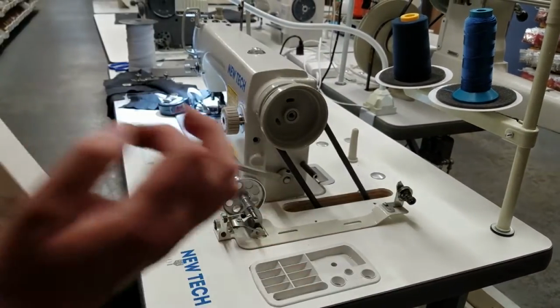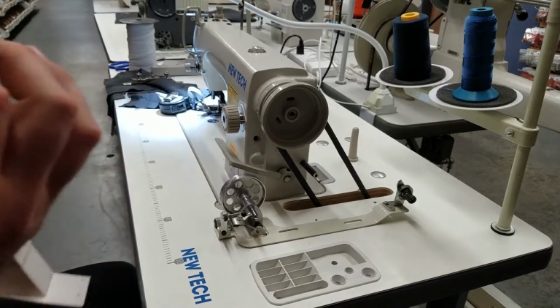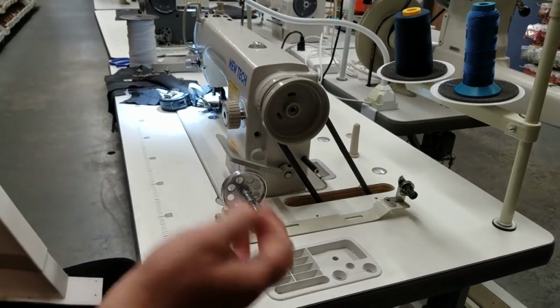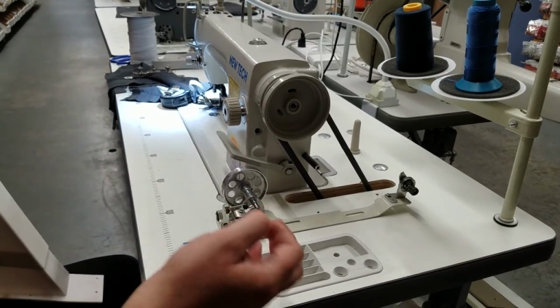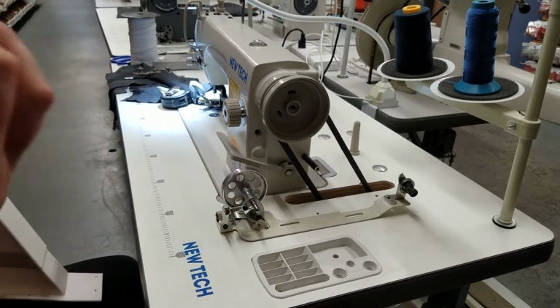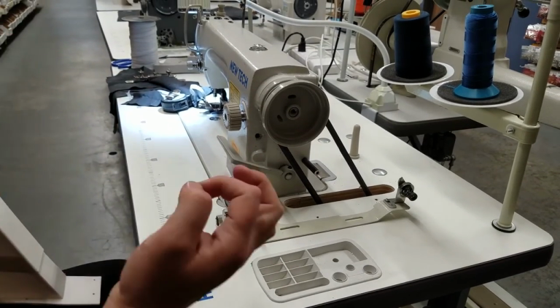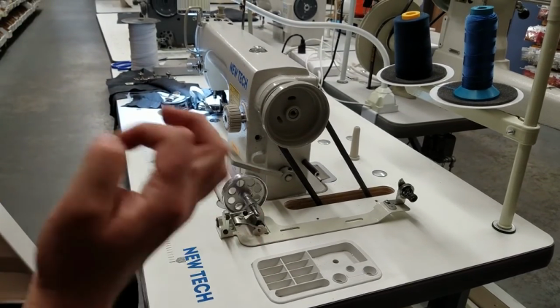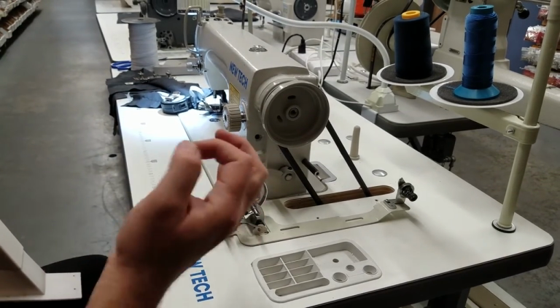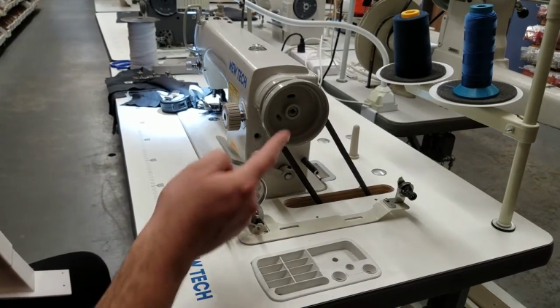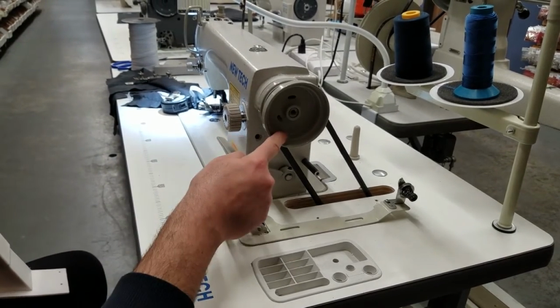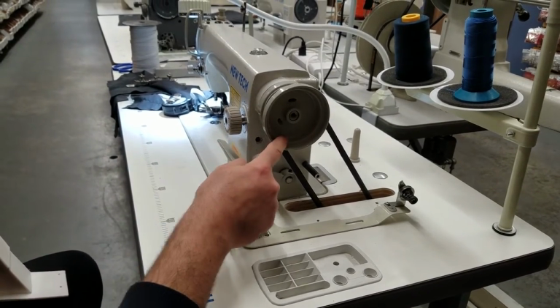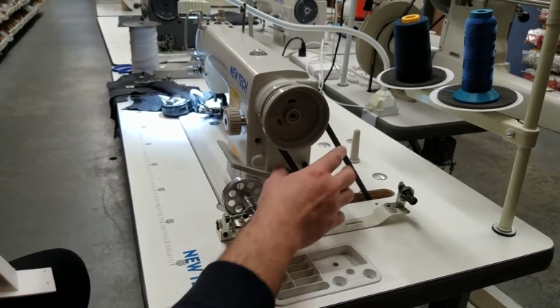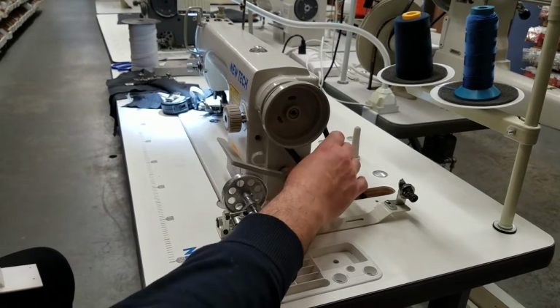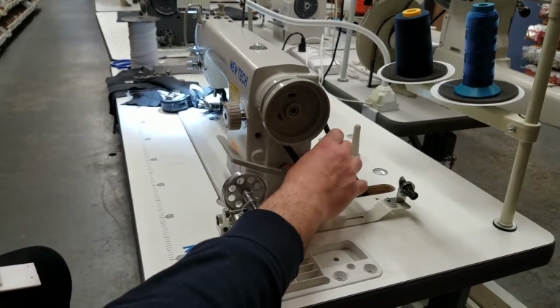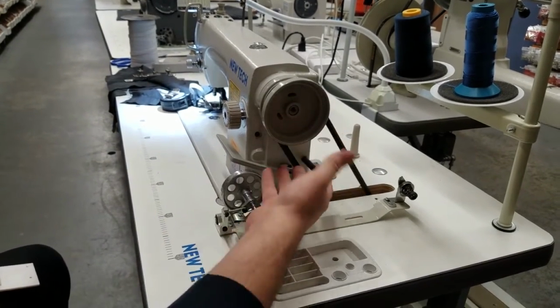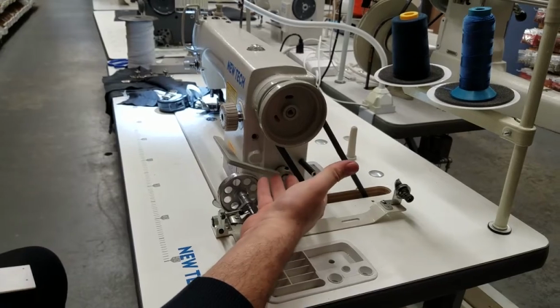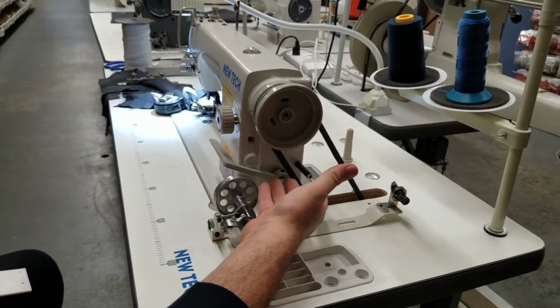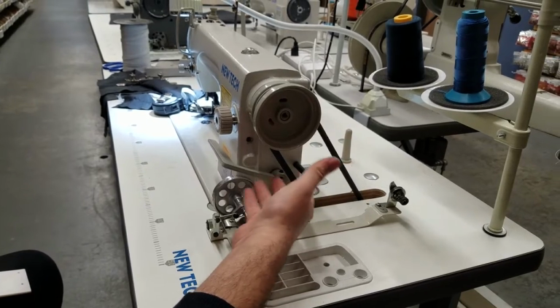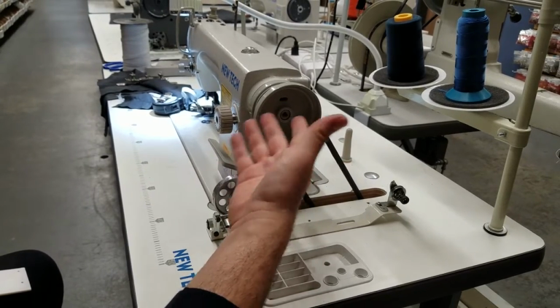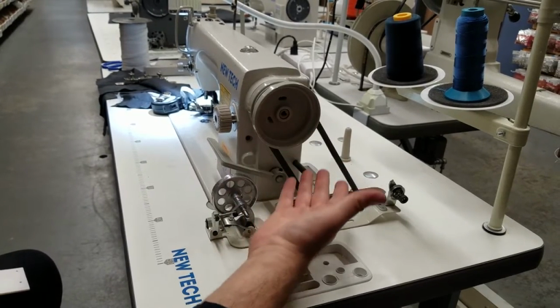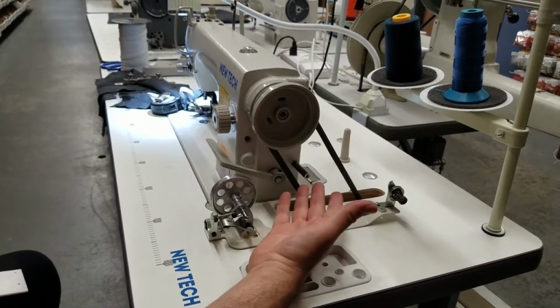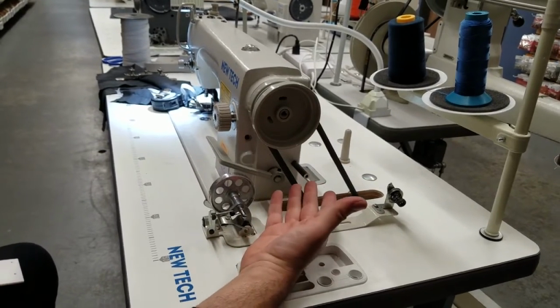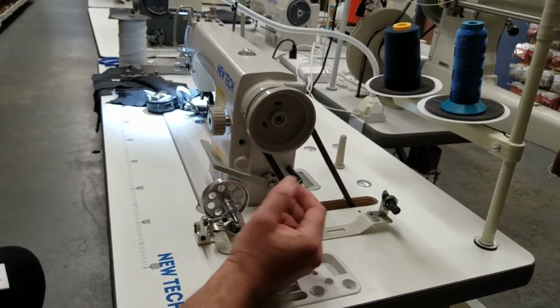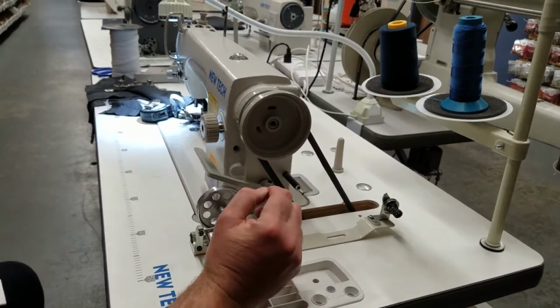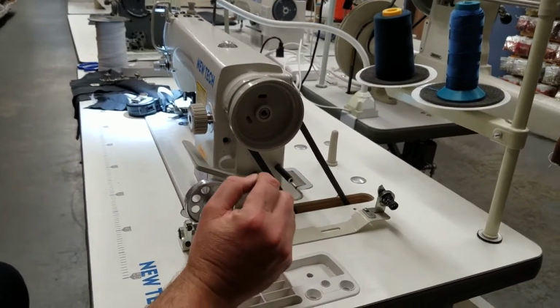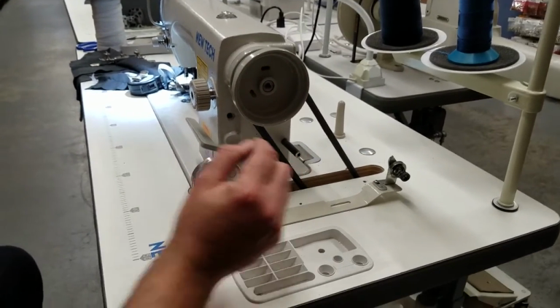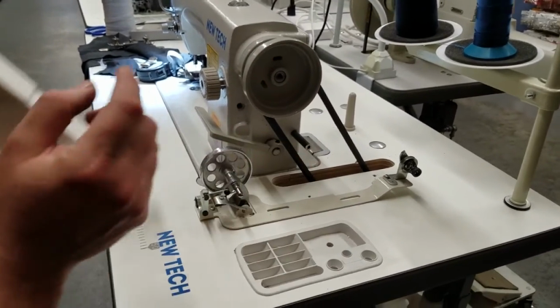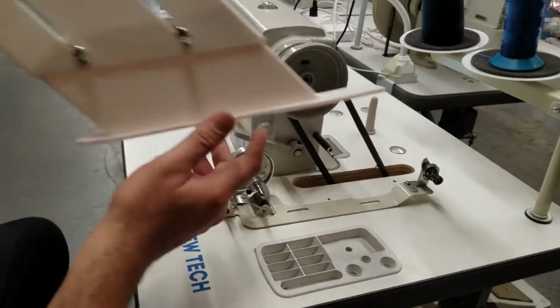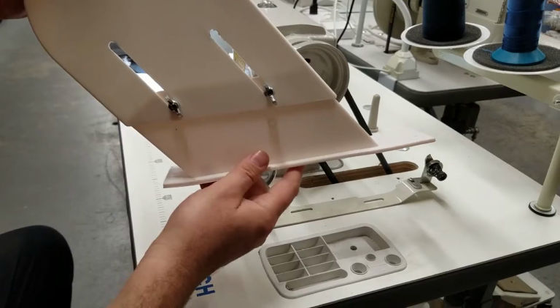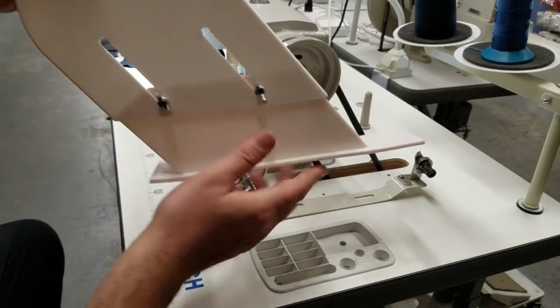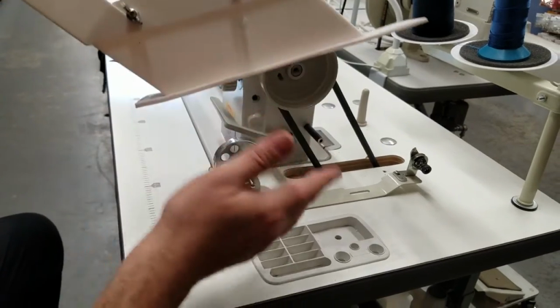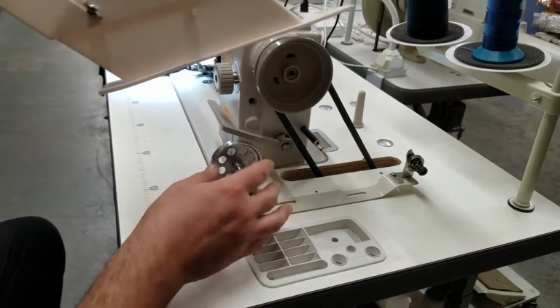If you have children at home and you have one of these machines with no belt cover, you must get one. It's called the BG1.